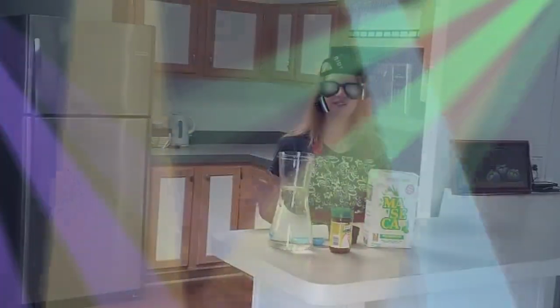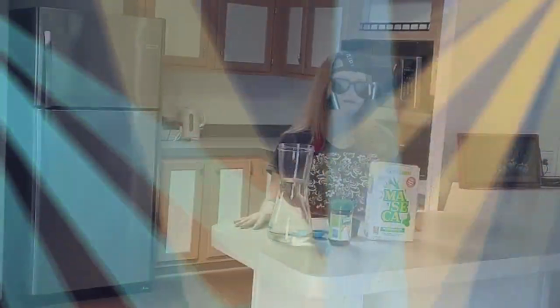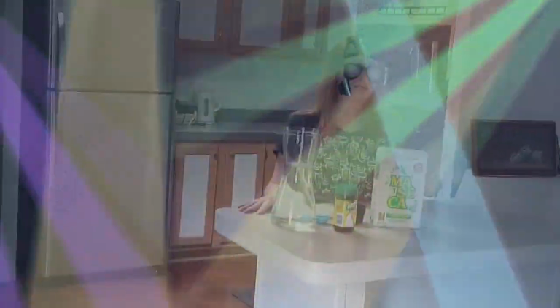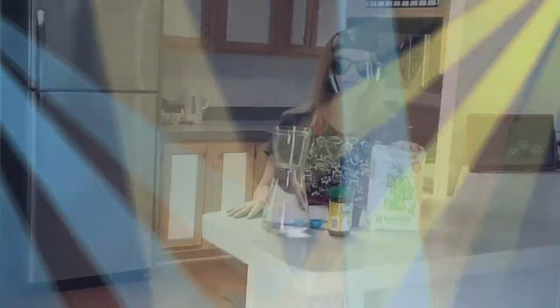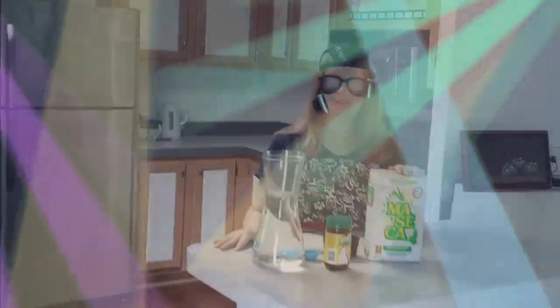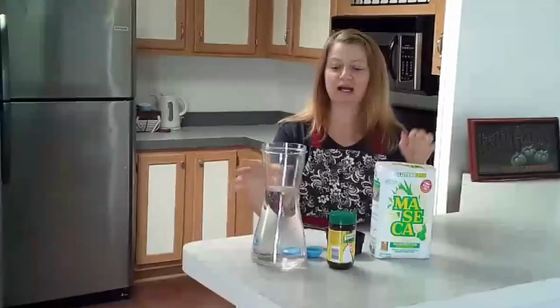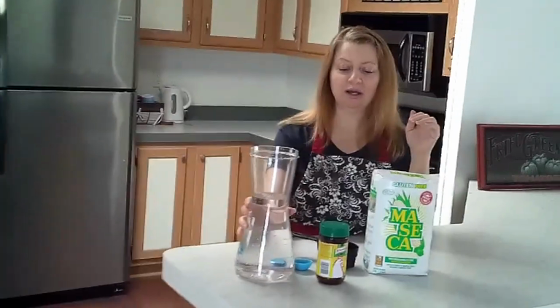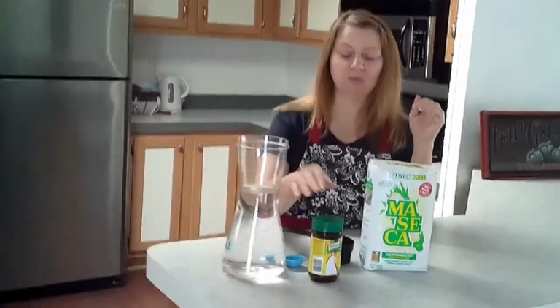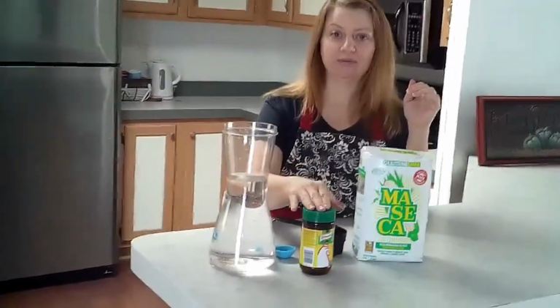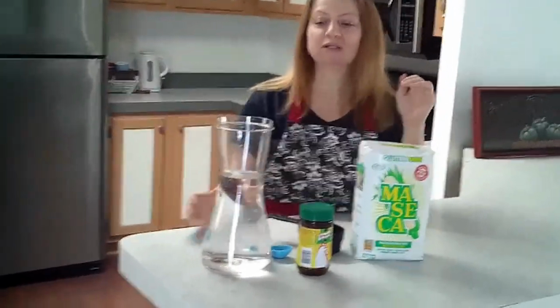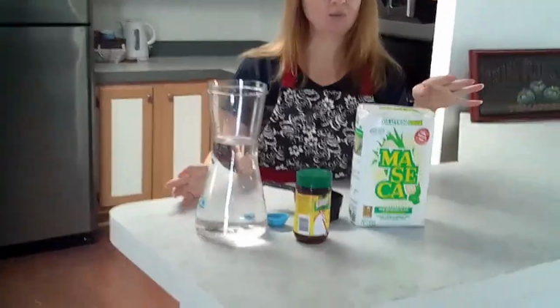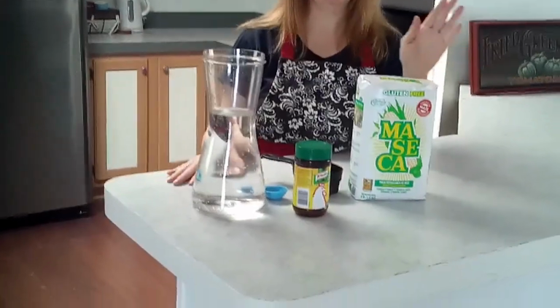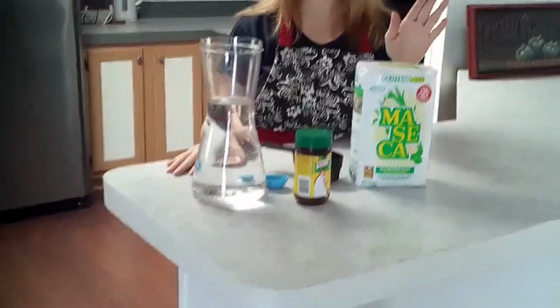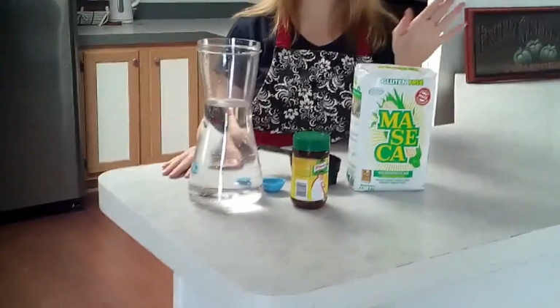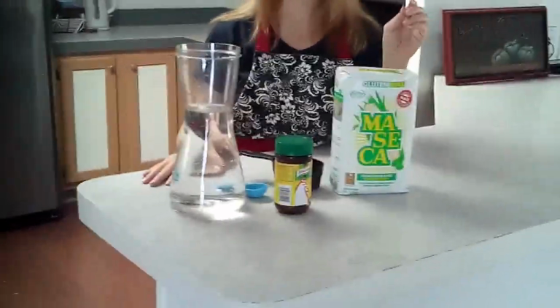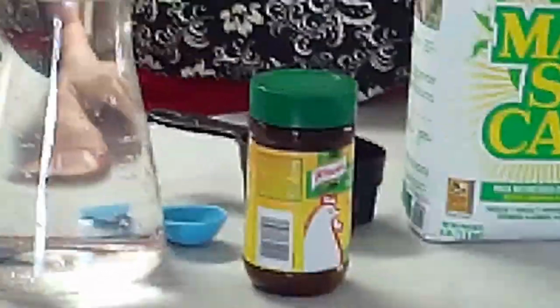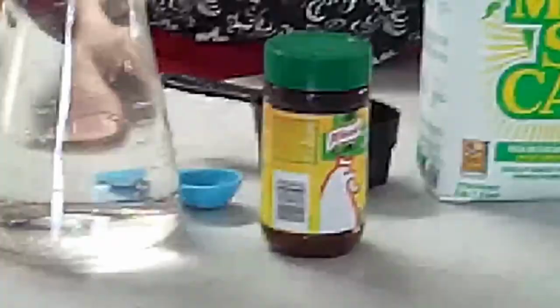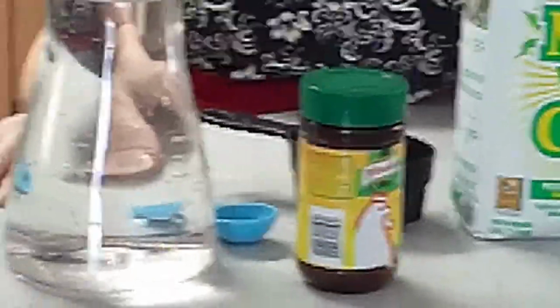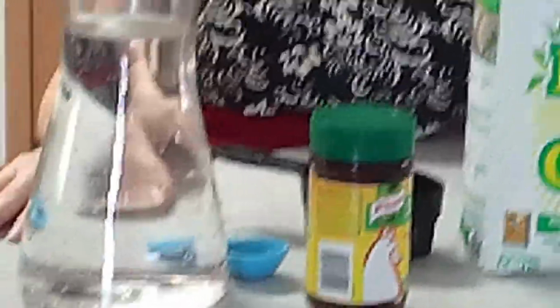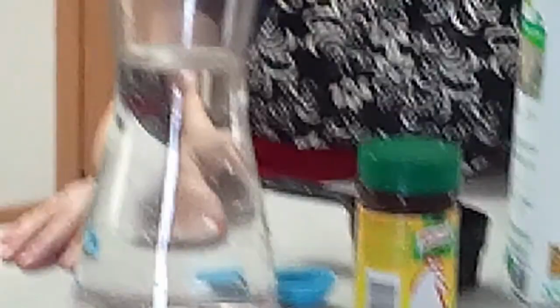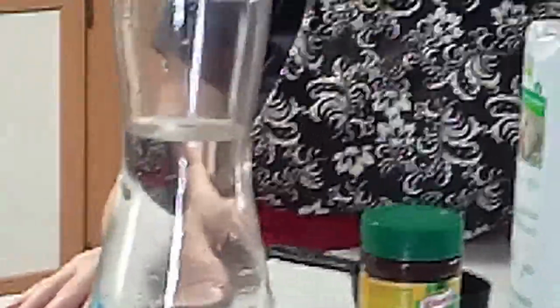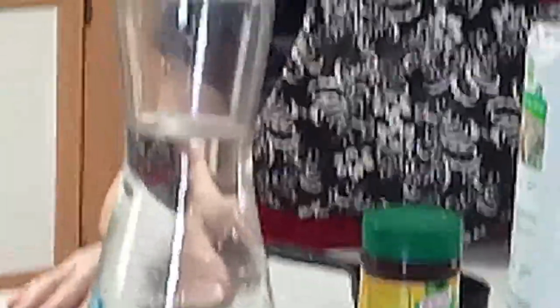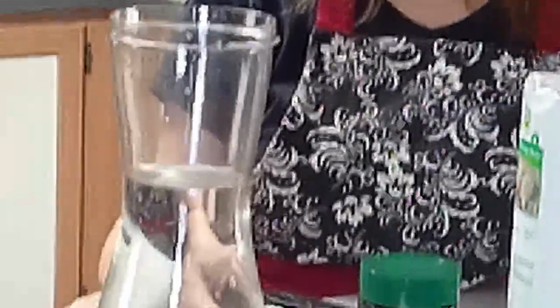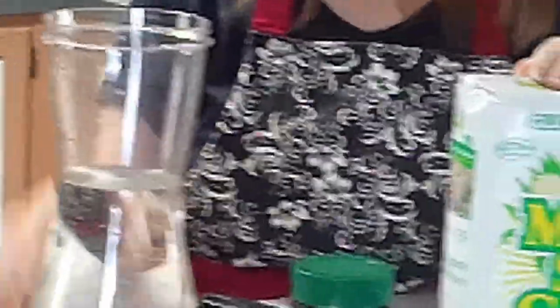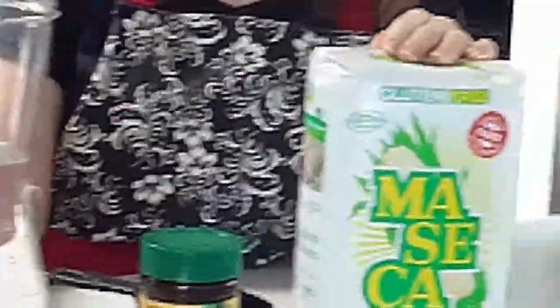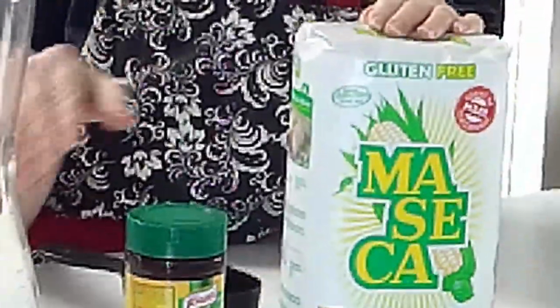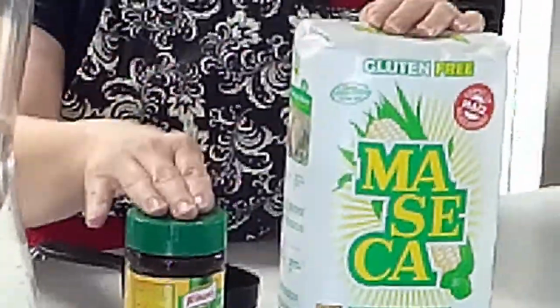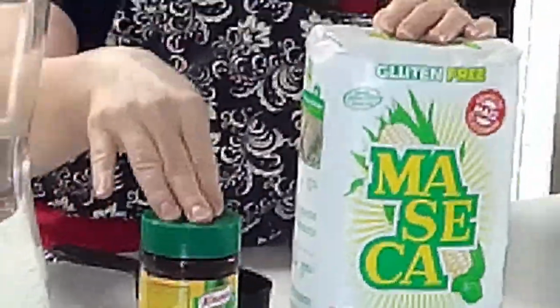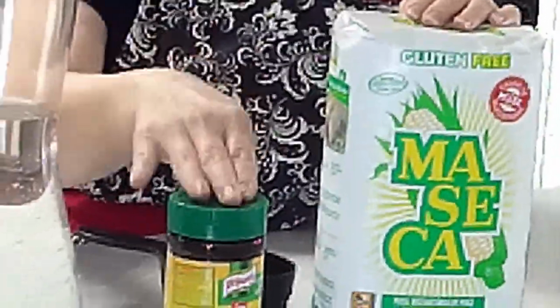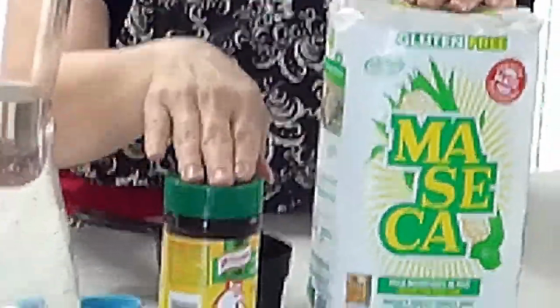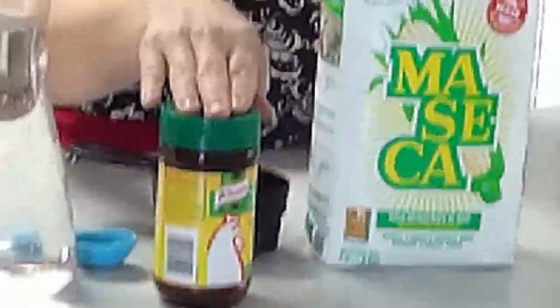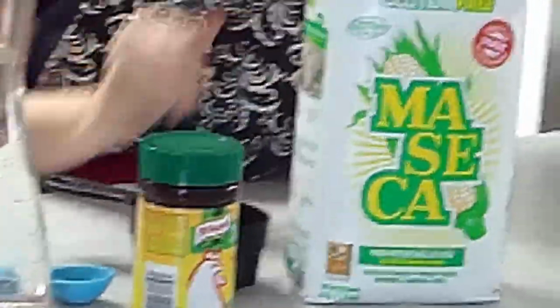I'll mix corn flour, water, and chicken. So now we're going to make the dough for the pupusas. It's going to be this corn flour, water, and a big tablespoon of the chicken powder.